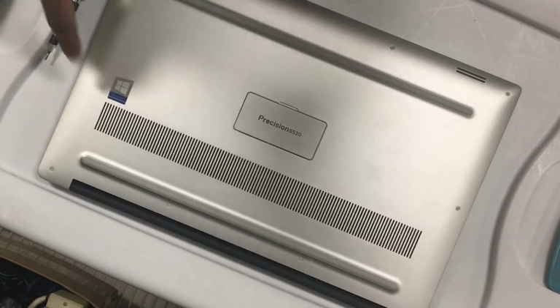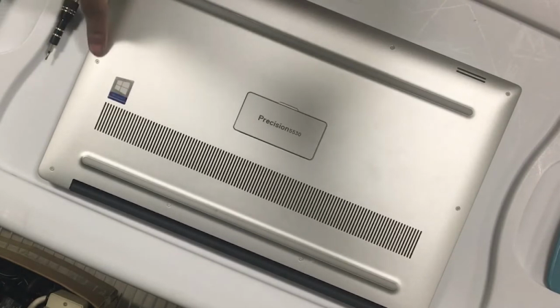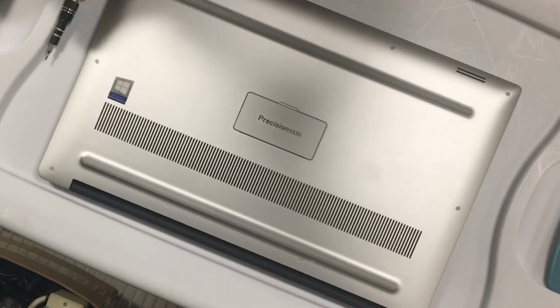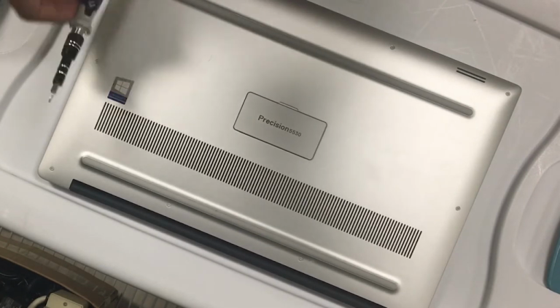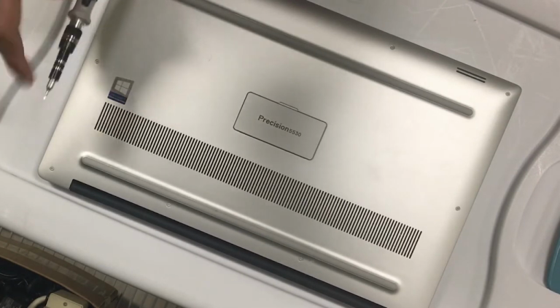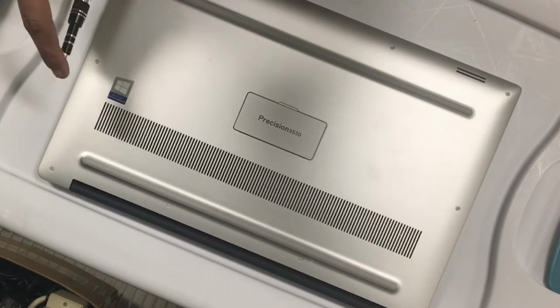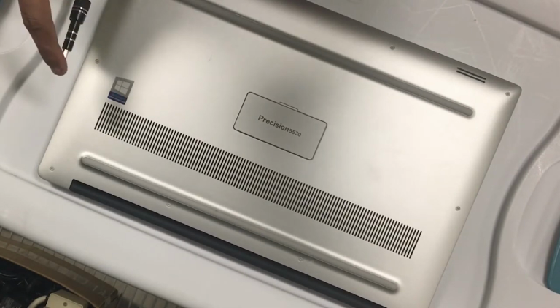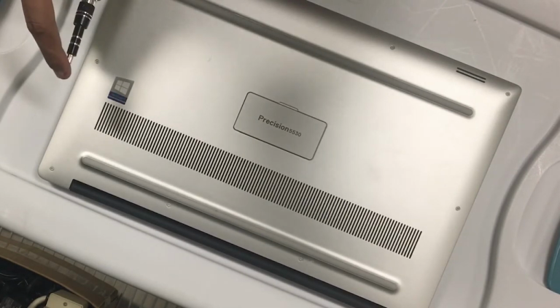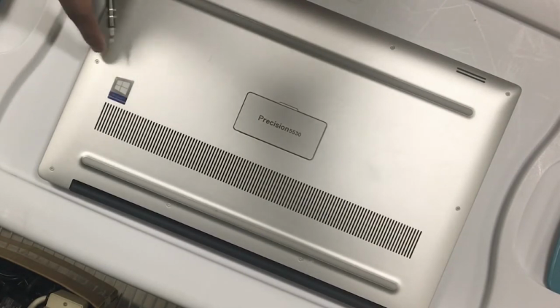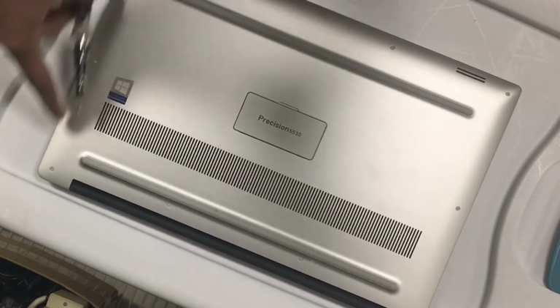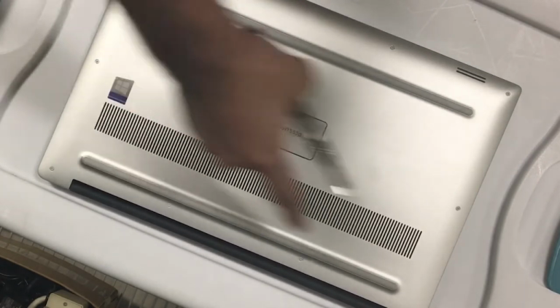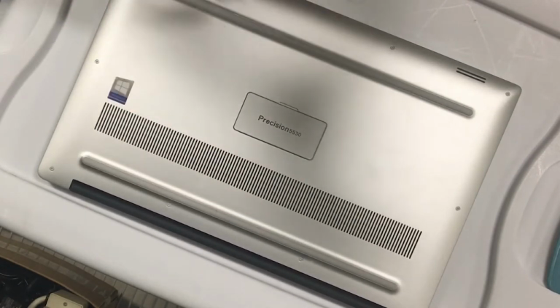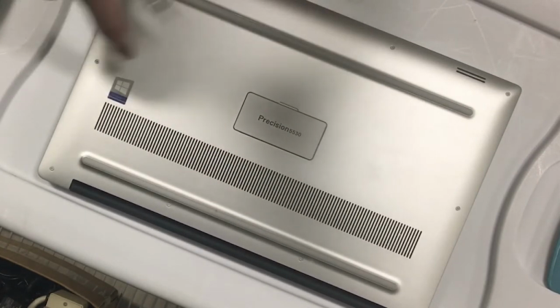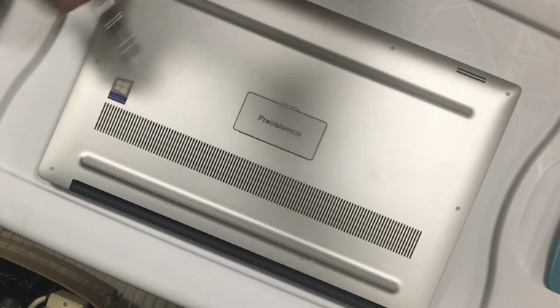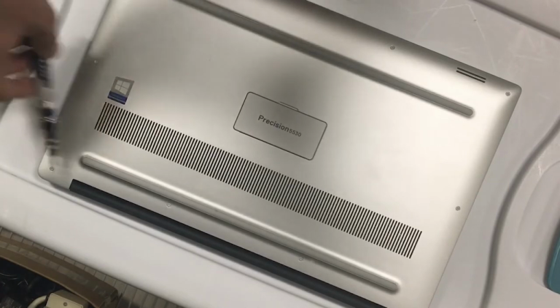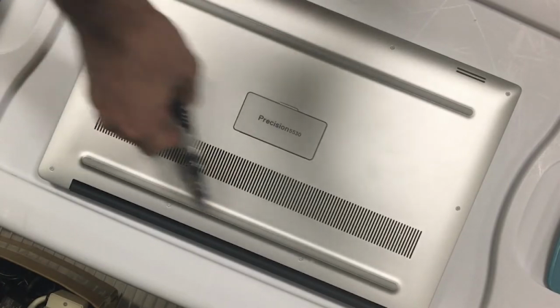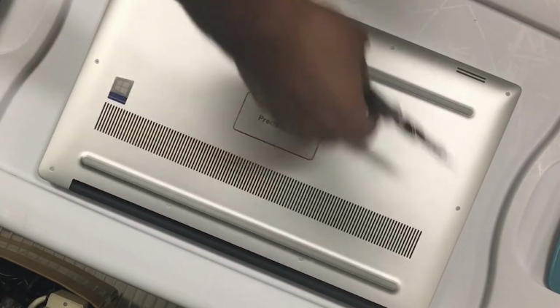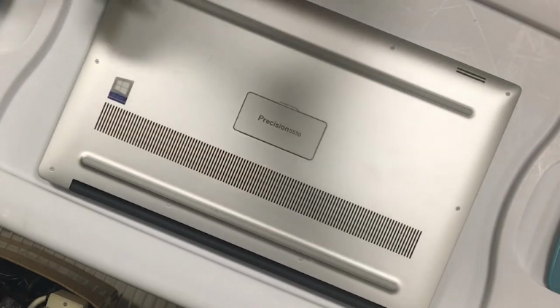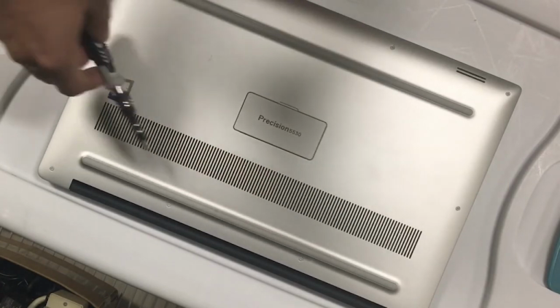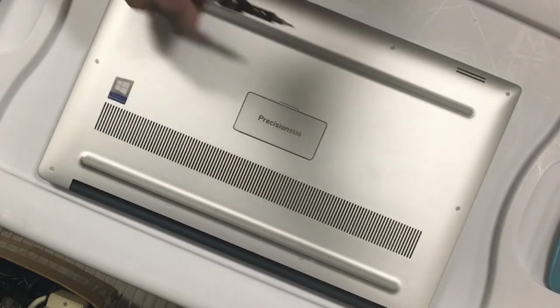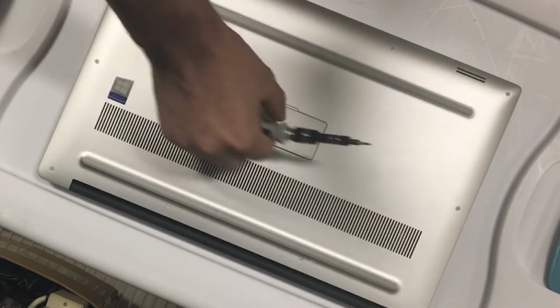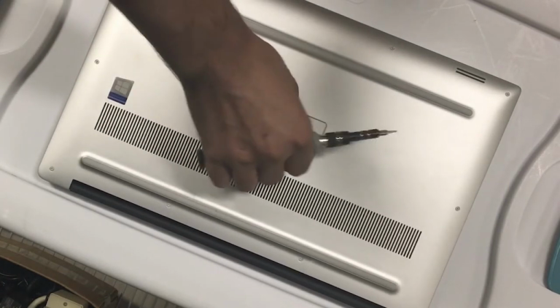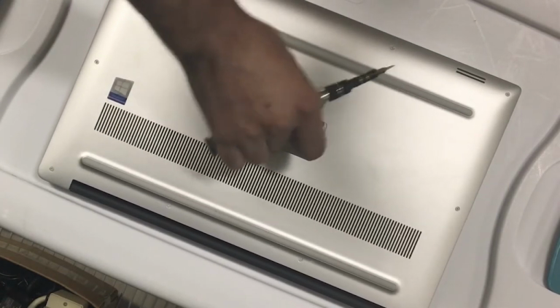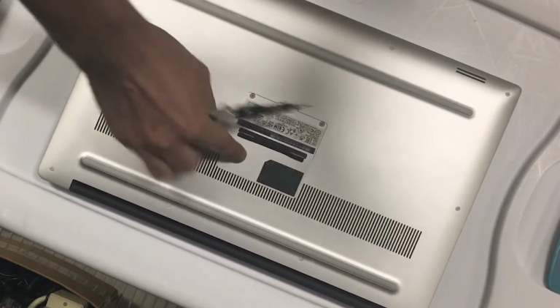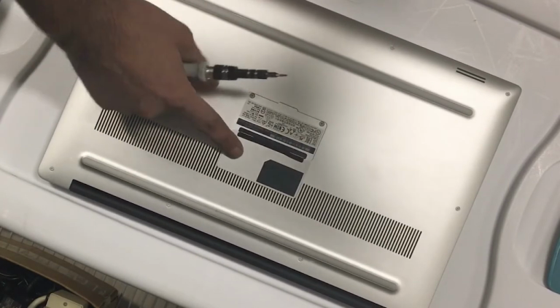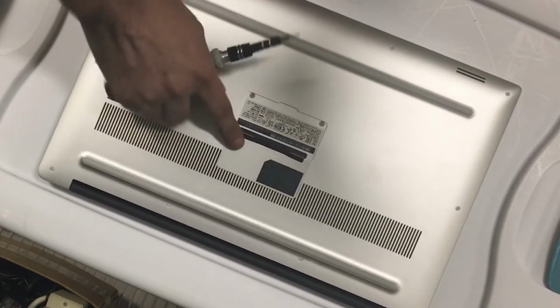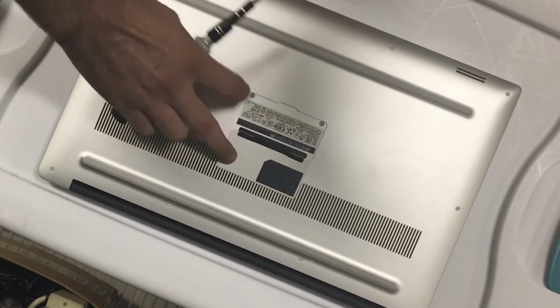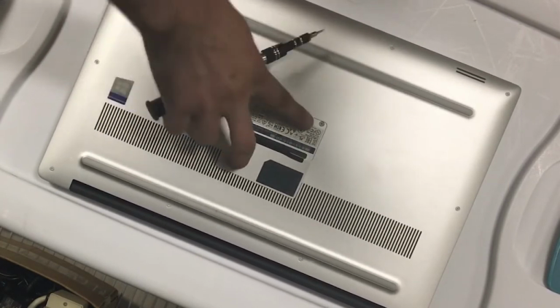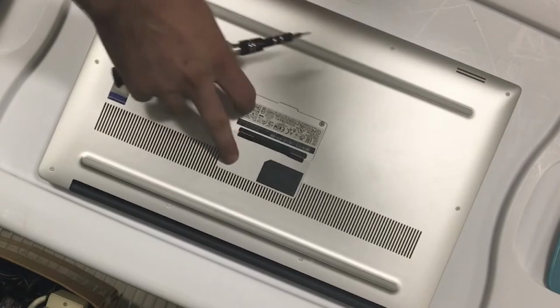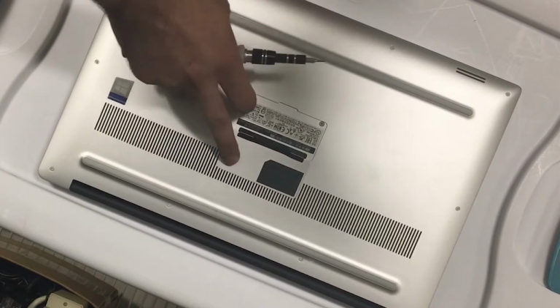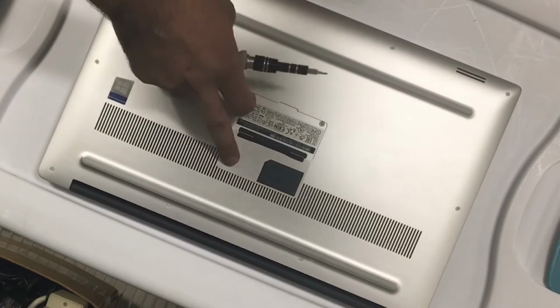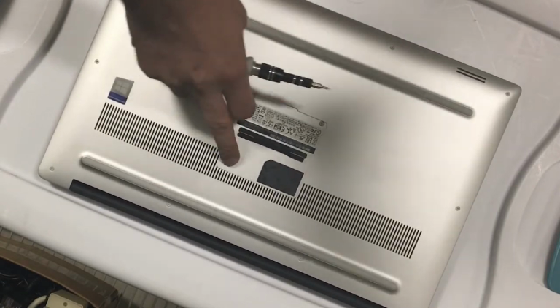Let's go ahead and get started. I have the right bit for all of these, so I'll remove the cover. There are screws as you can see — all visible here — and then there are two more screws hidden right over here.